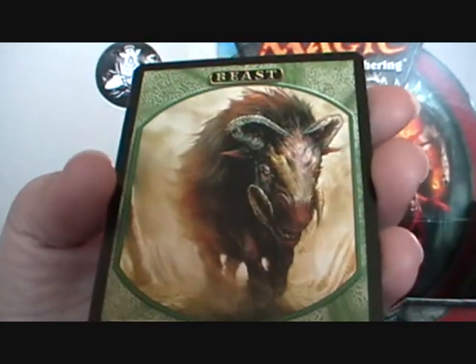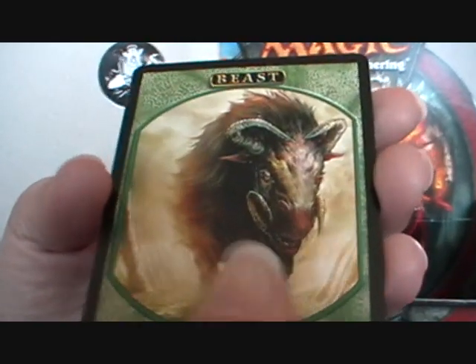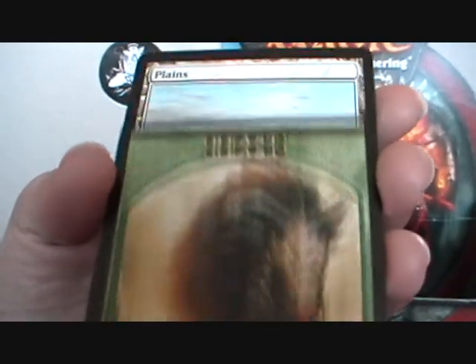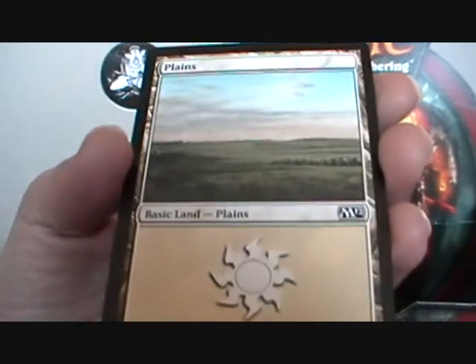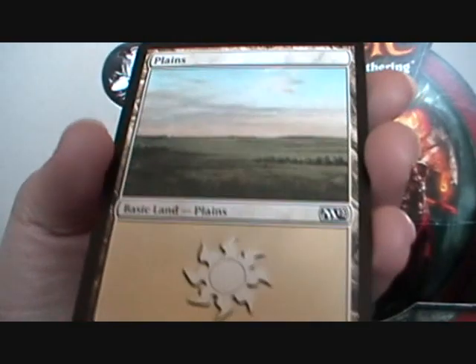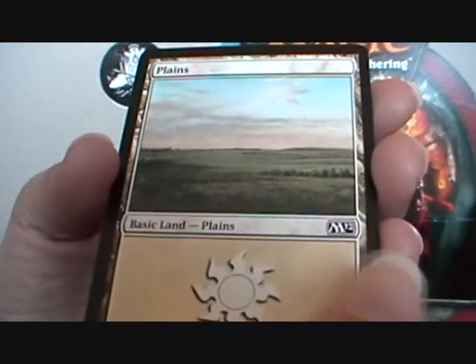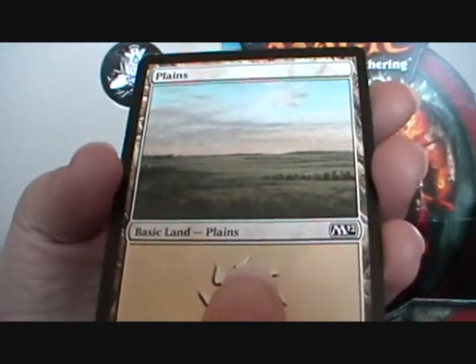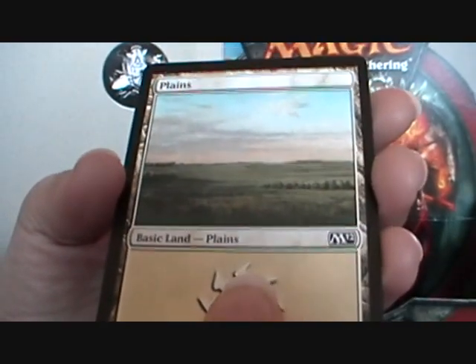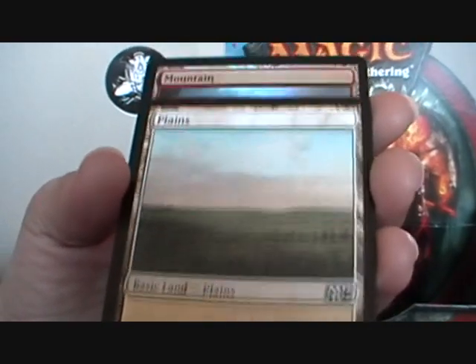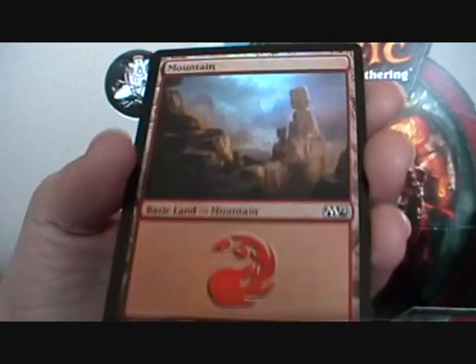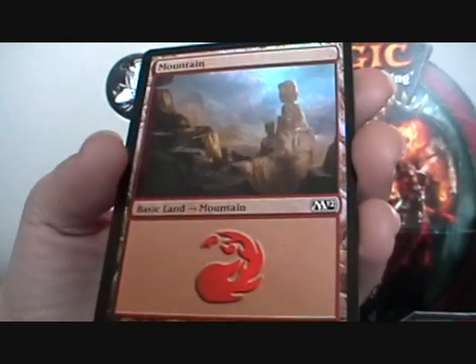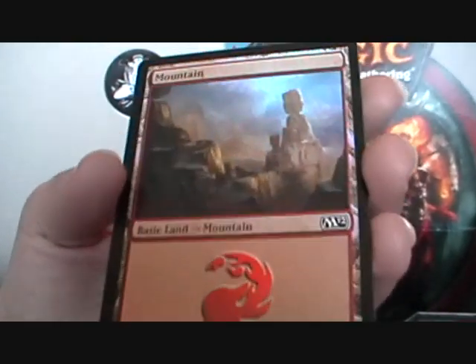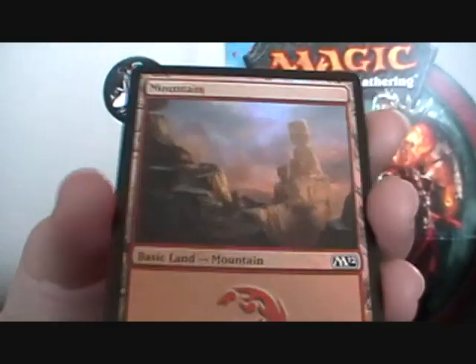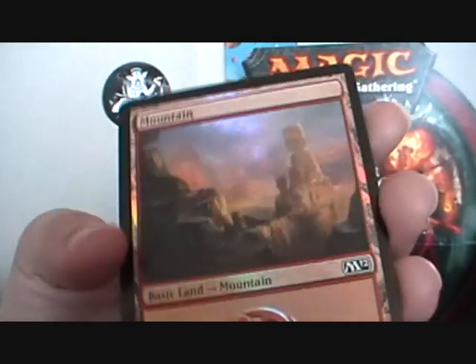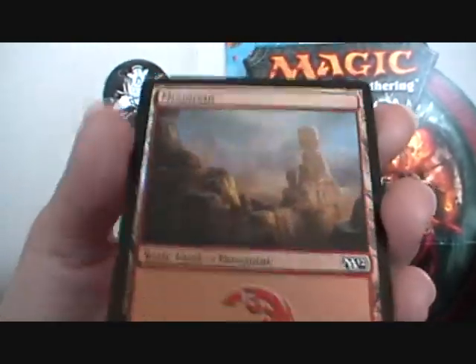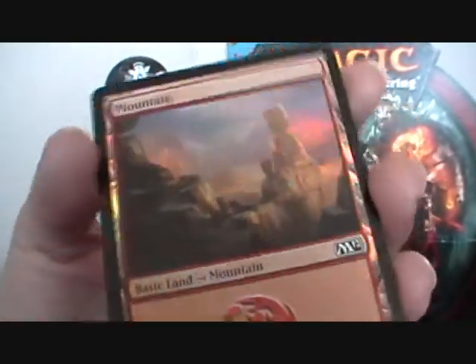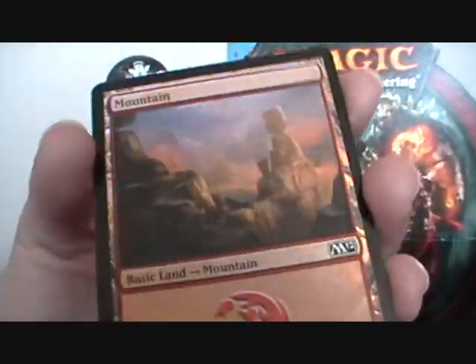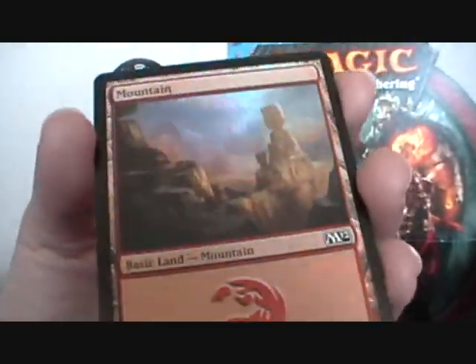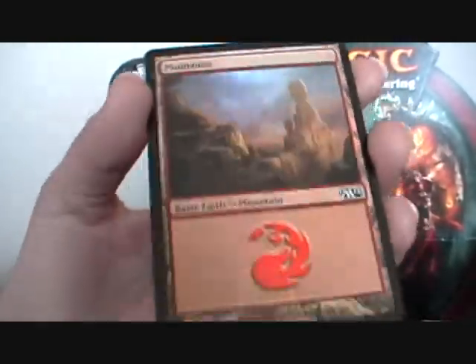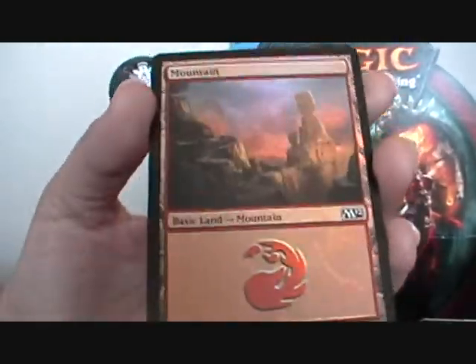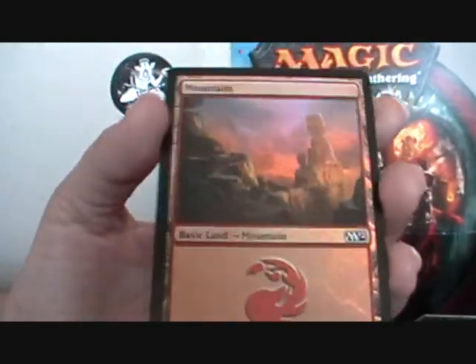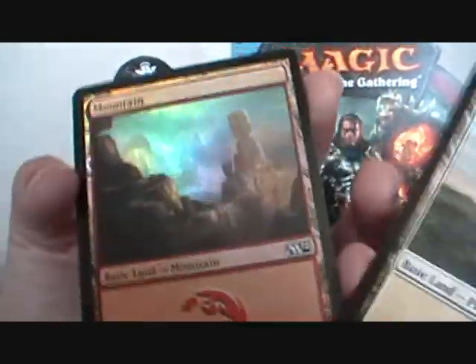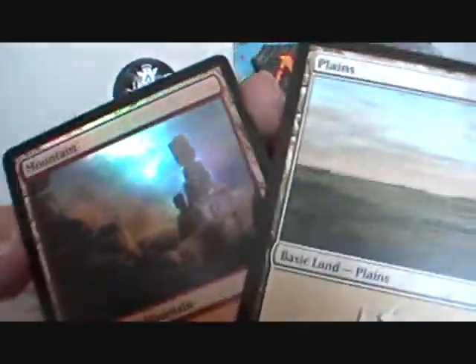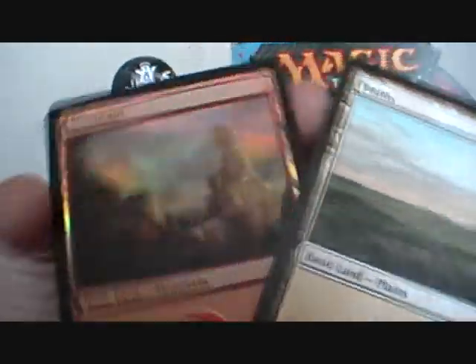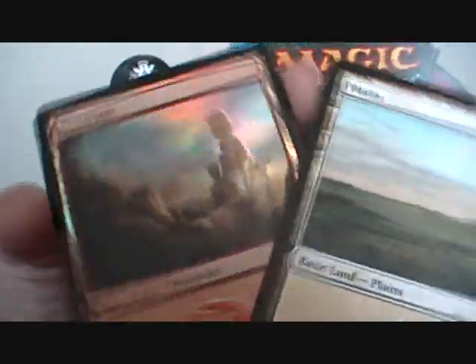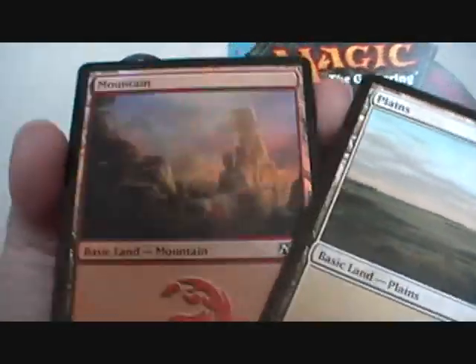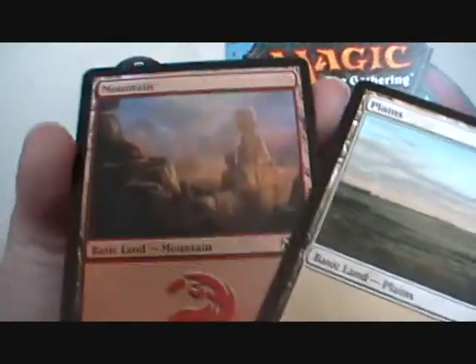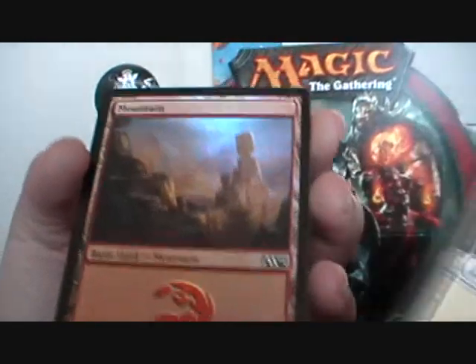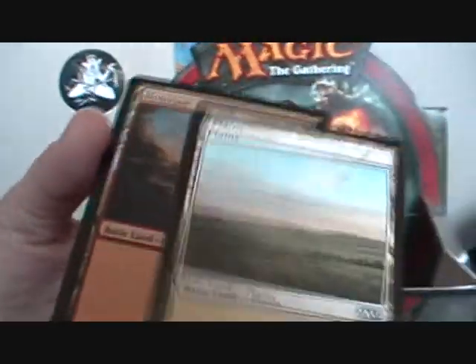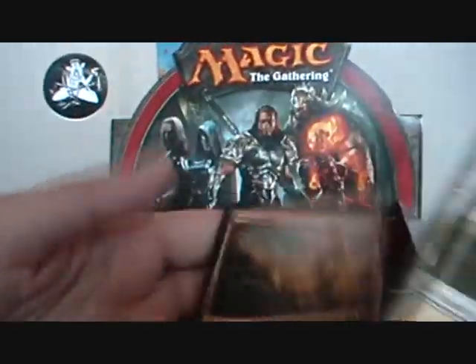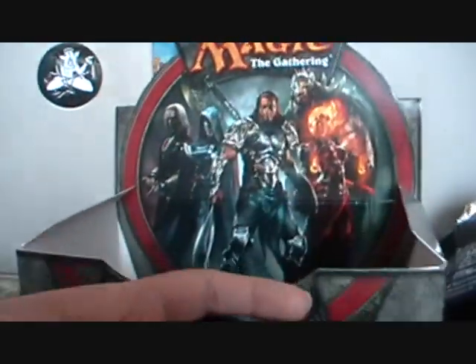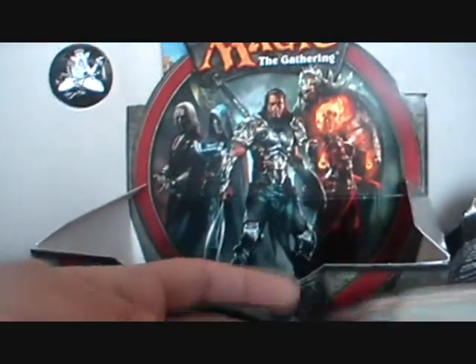Beast Token and Plains. And ooh — Foil Mountain! So I got two lands. Isn't that cool? Yeah, that's super cool.